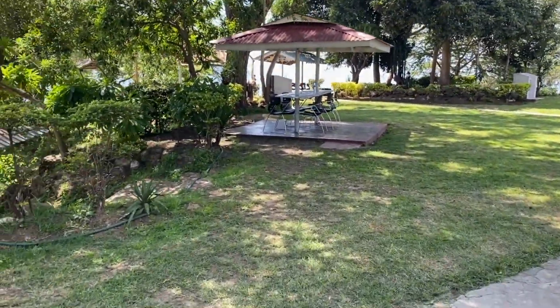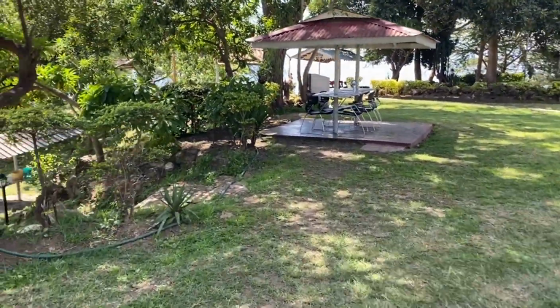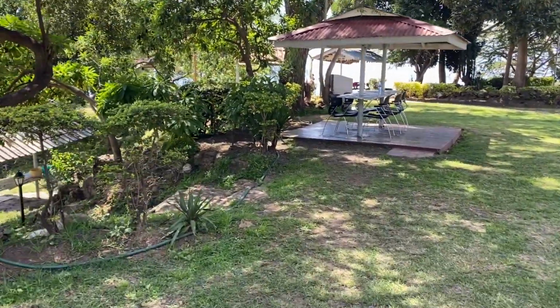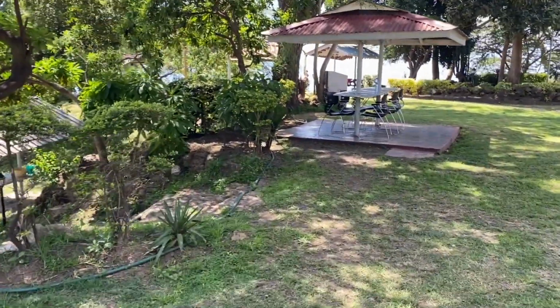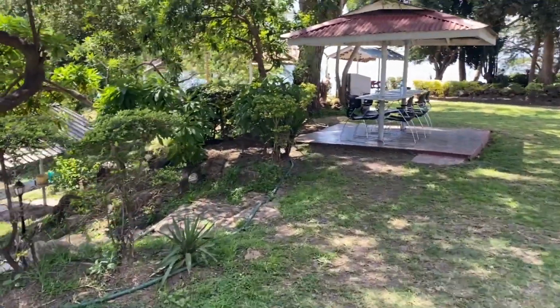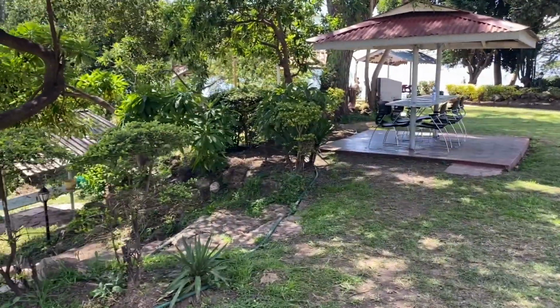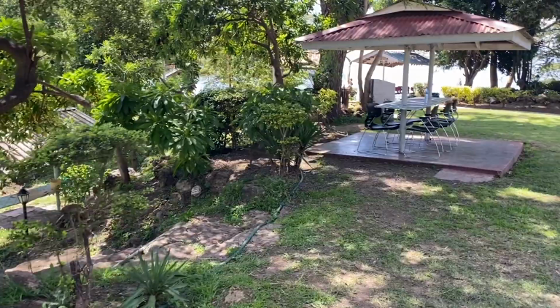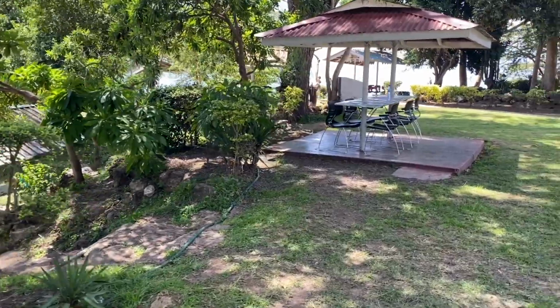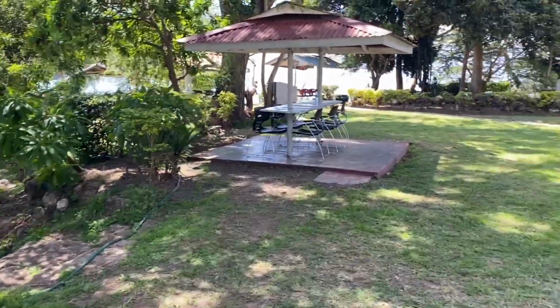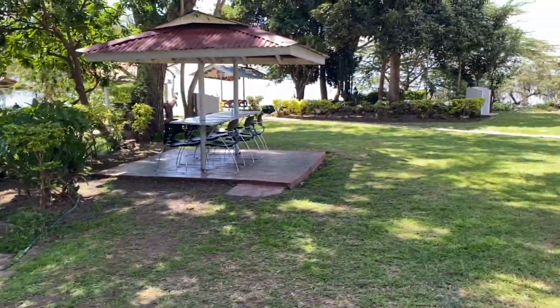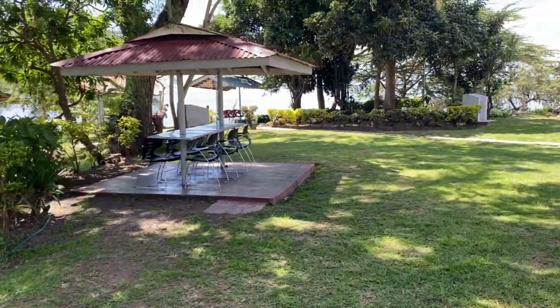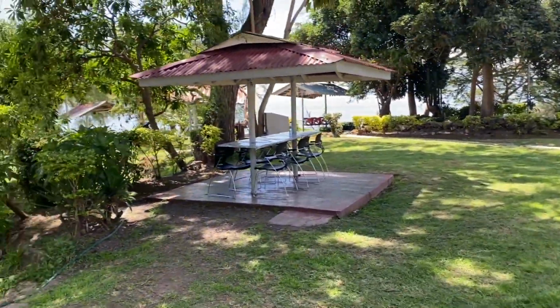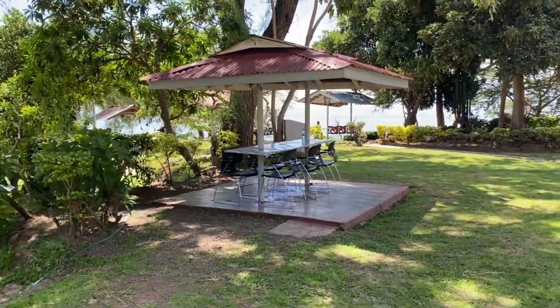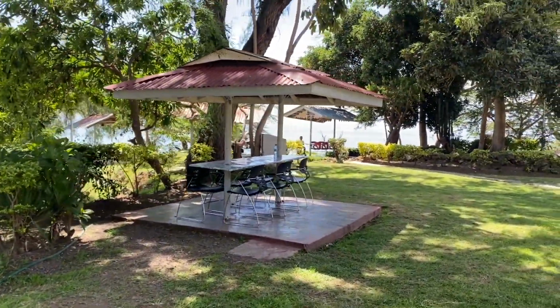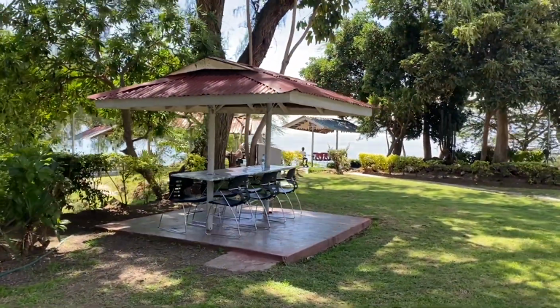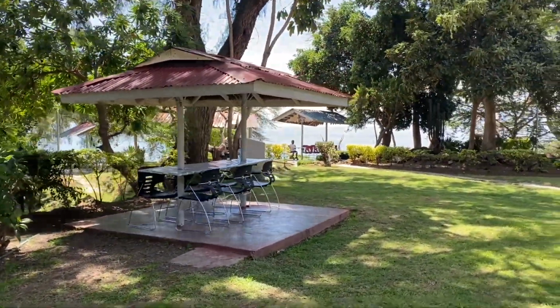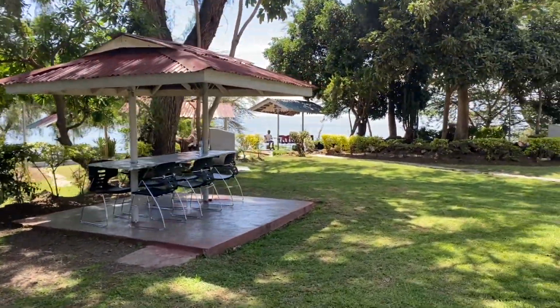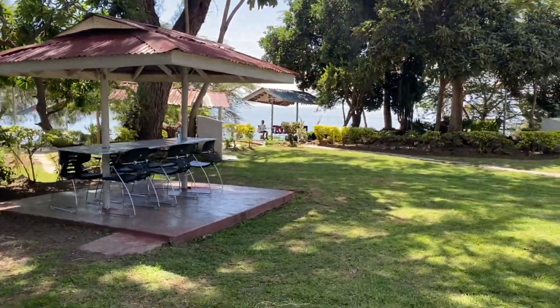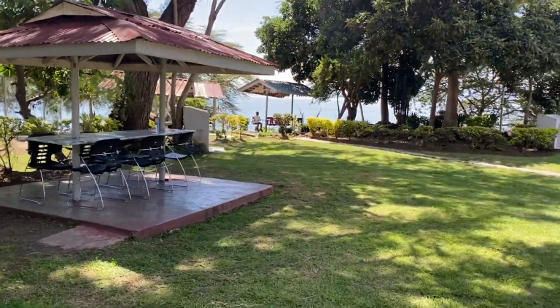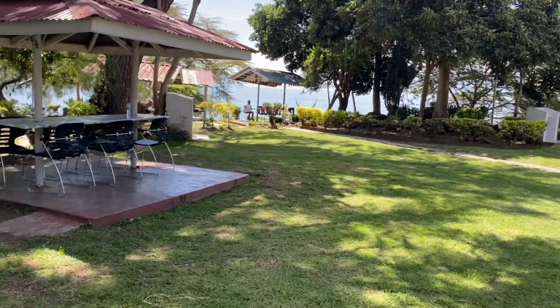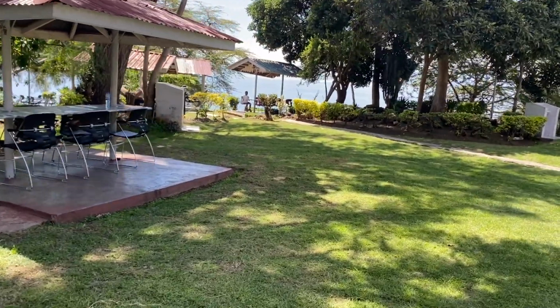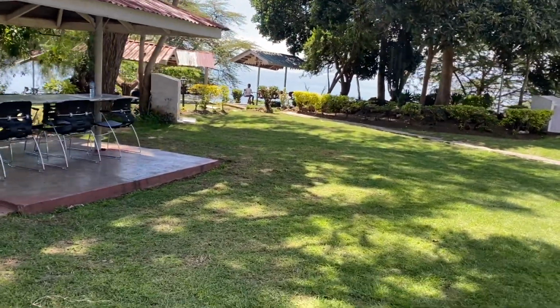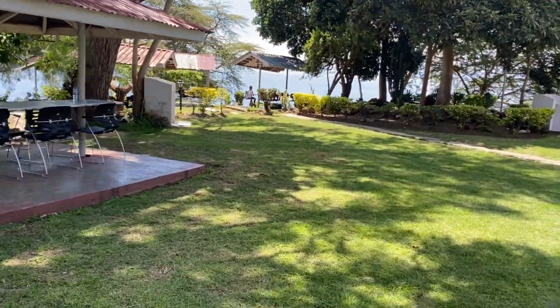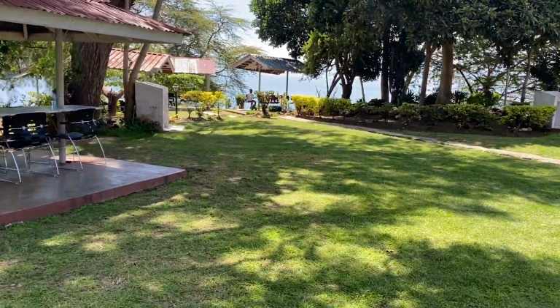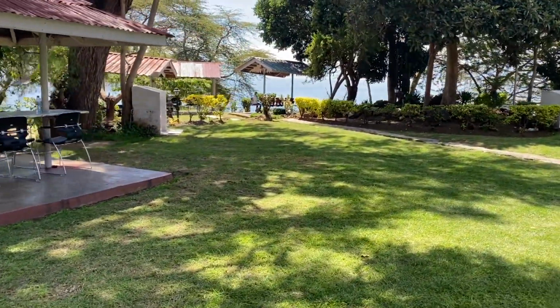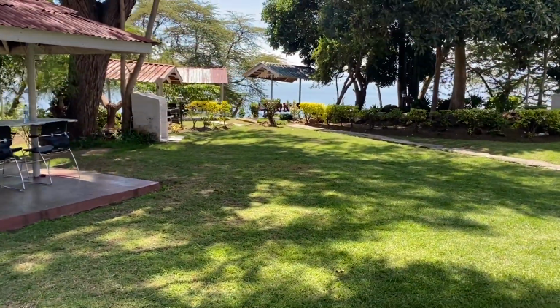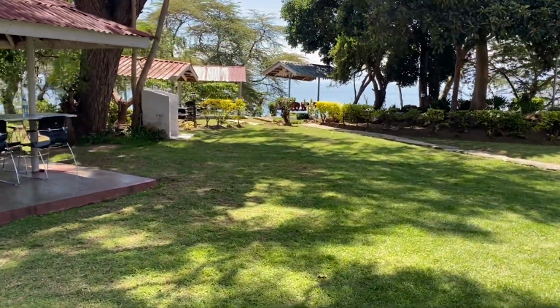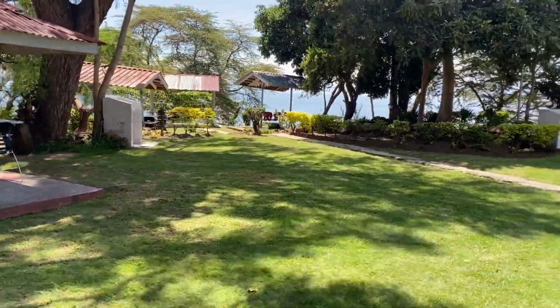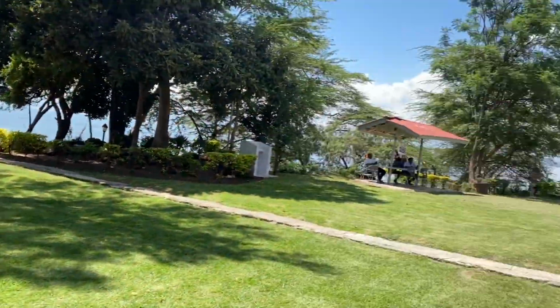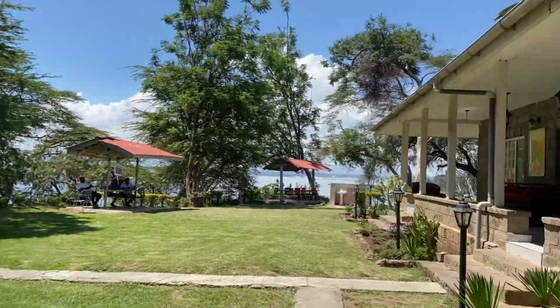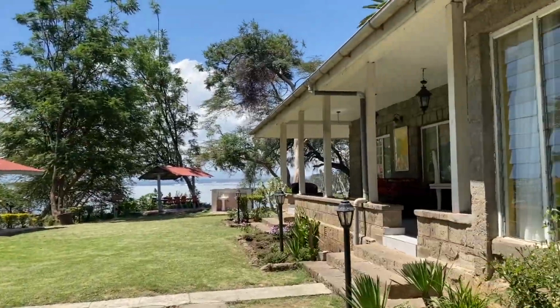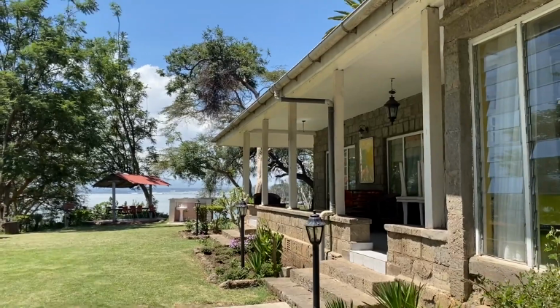Your girl D hit the ground running and decided to explore this gorgeous gem. Before I do that, I'm just gonna grab a quick lunch because I need some energy to run through this entire day. I am so excited — as you can see, I'm loving the weather already.